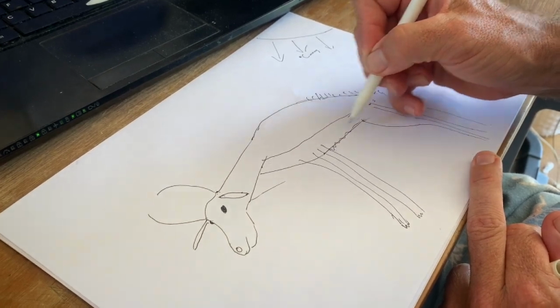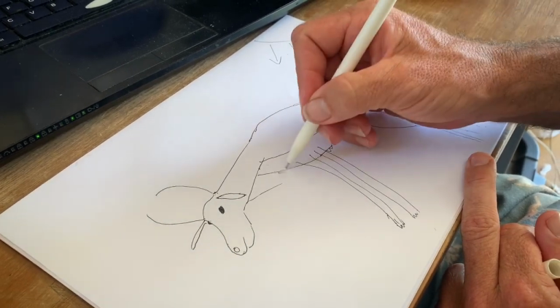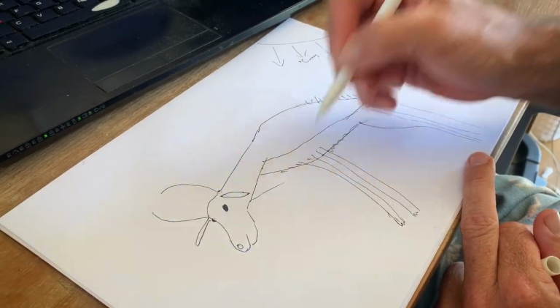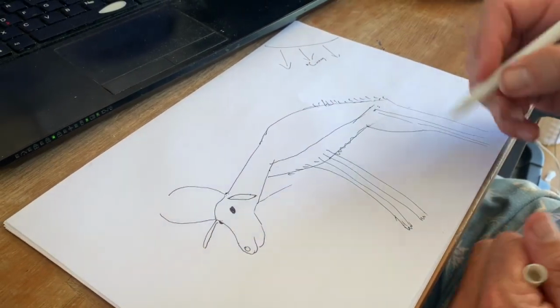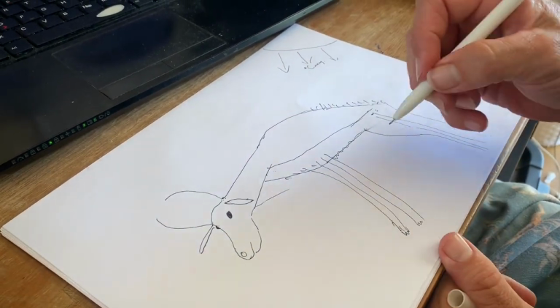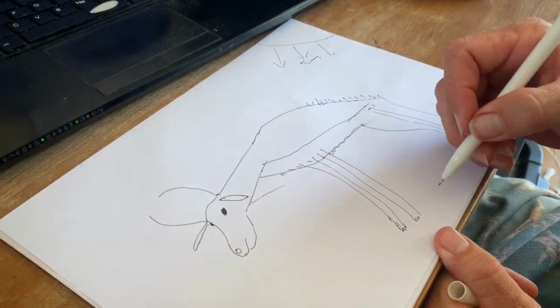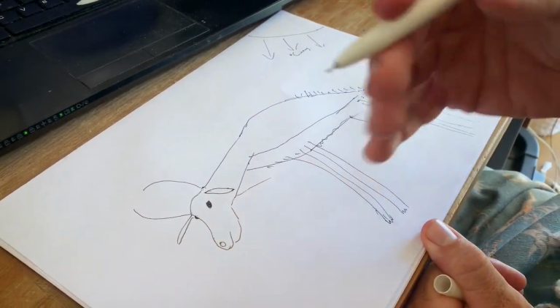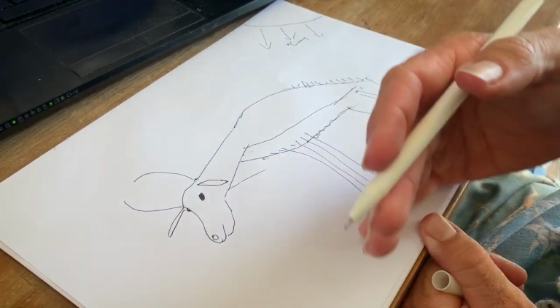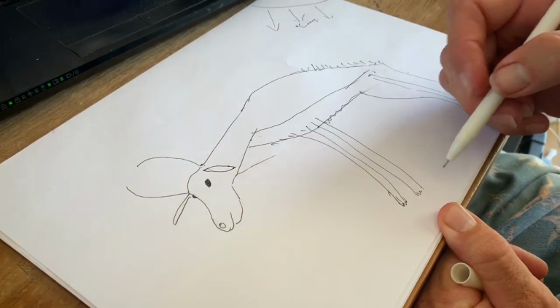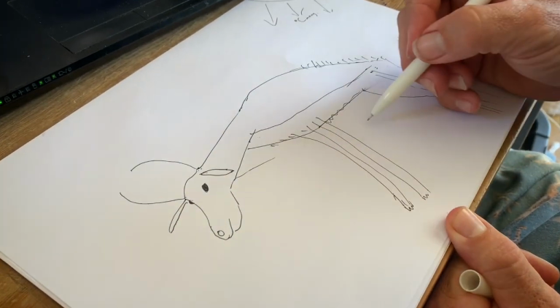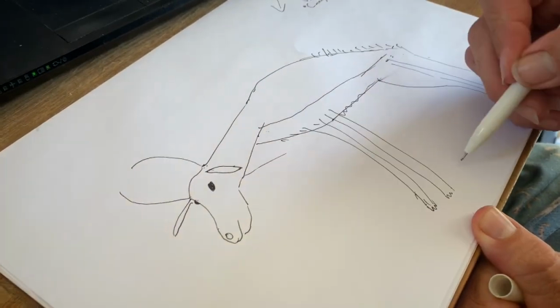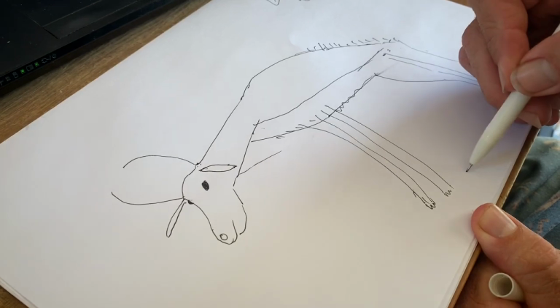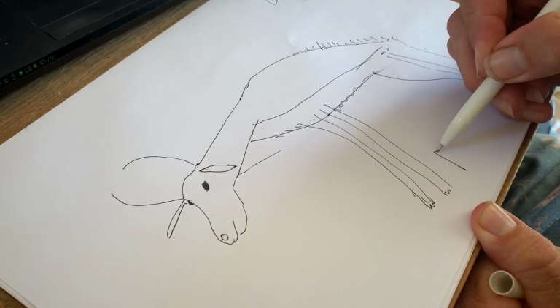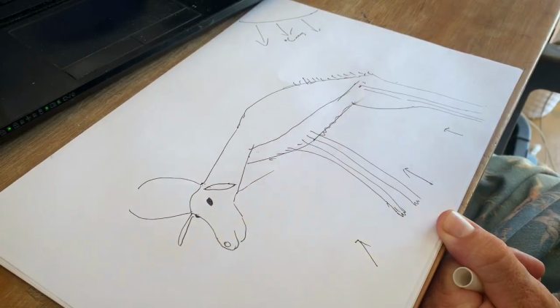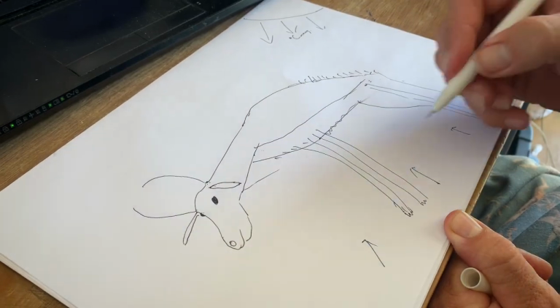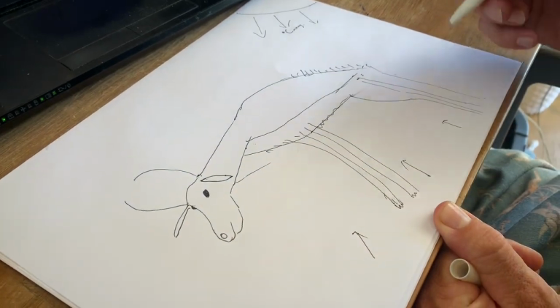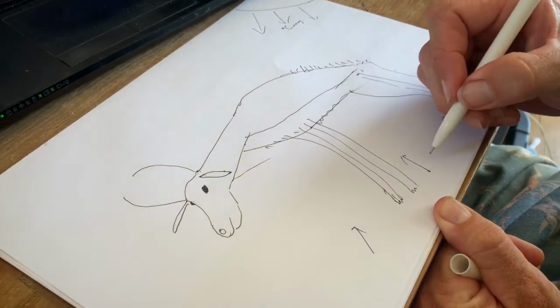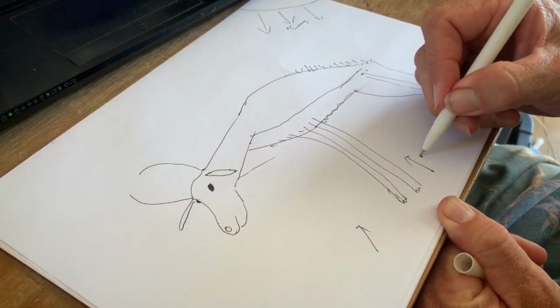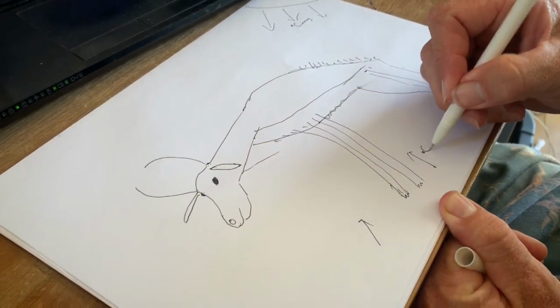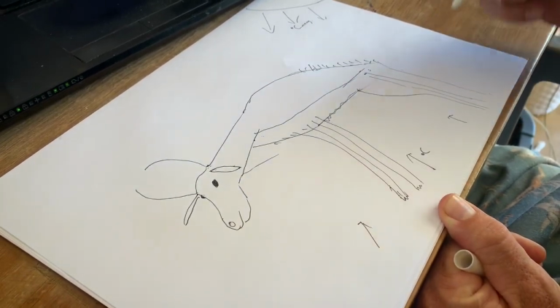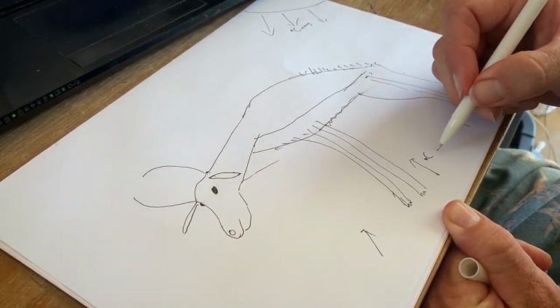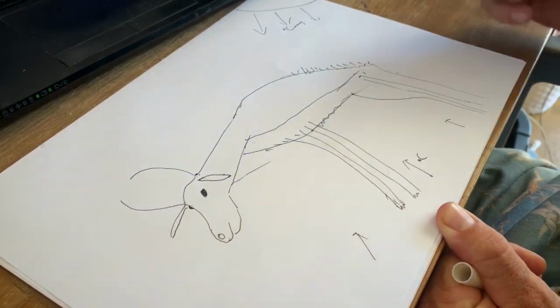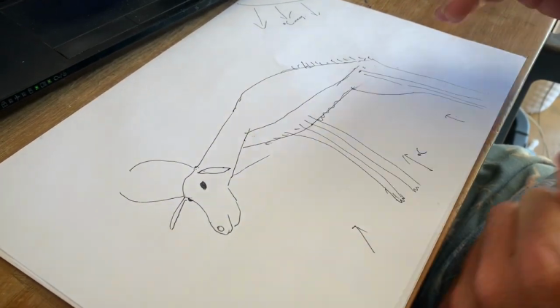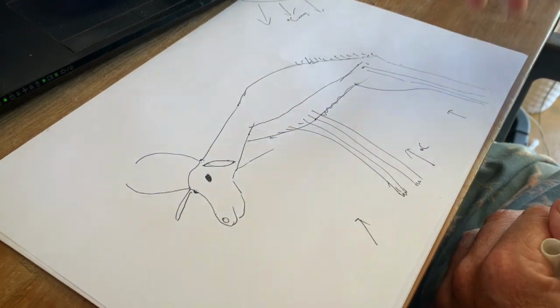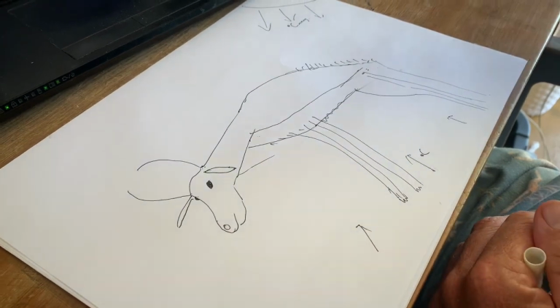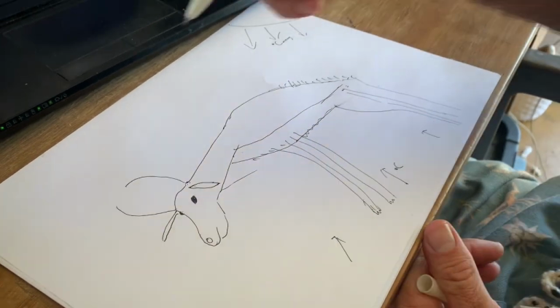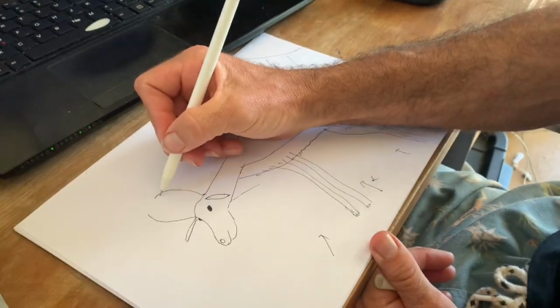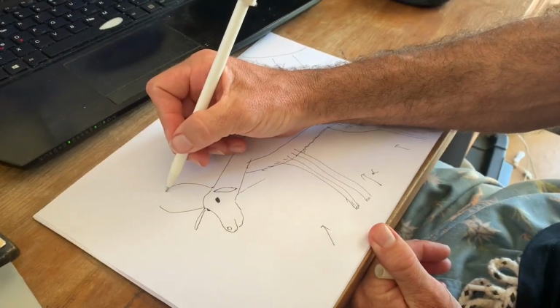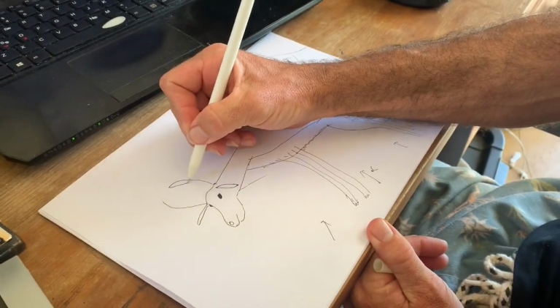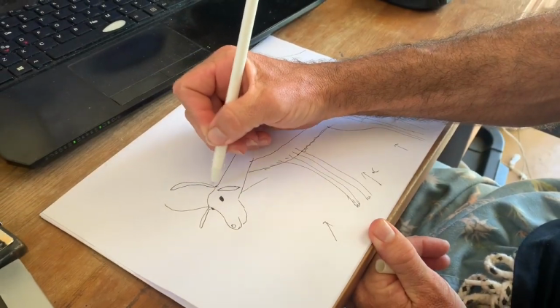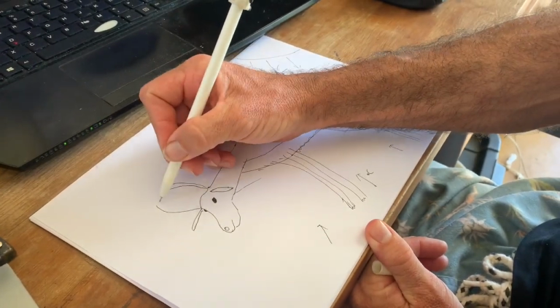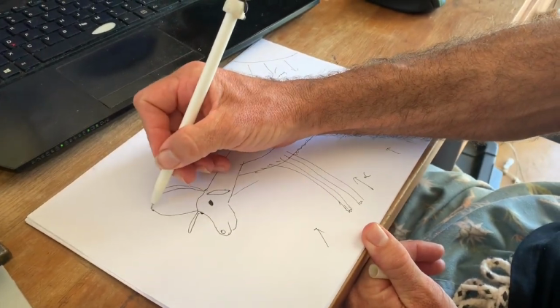And that white belly allows the heat coming off the ground to be reflected. This particular animal is engaging in what we call pronking. It is leaping up and down, showing its fitness to all and sundry.